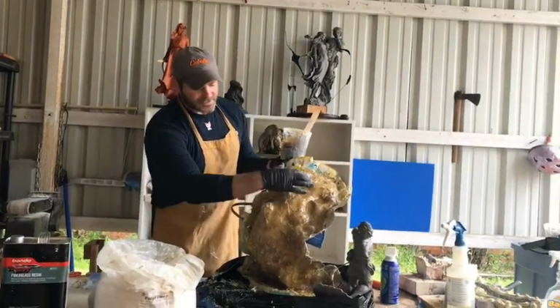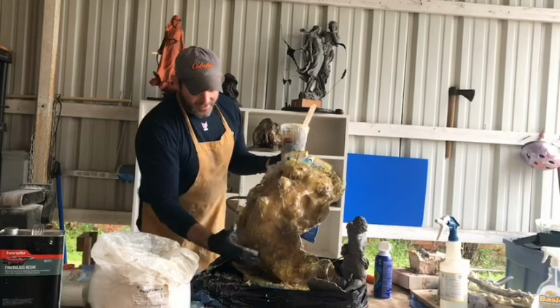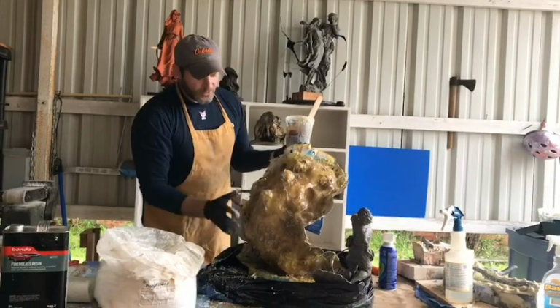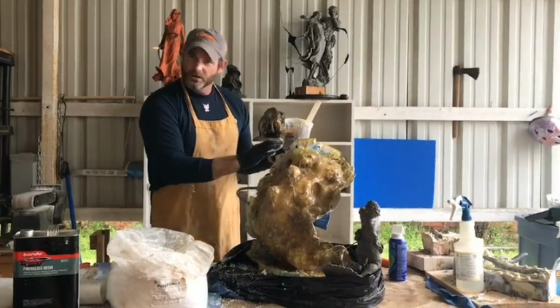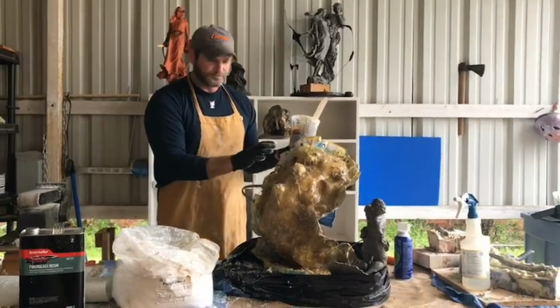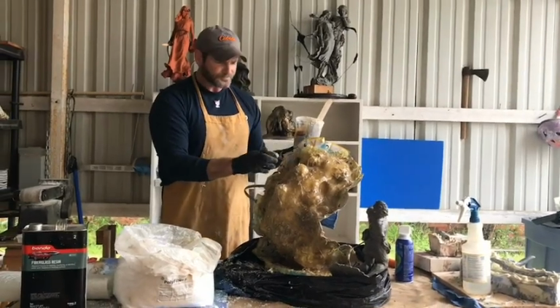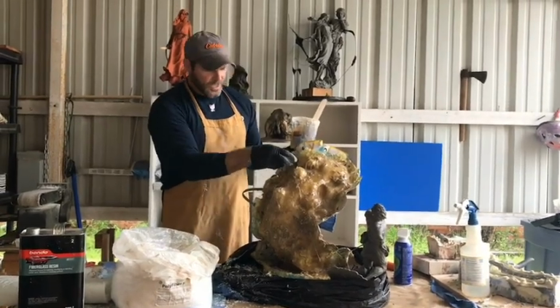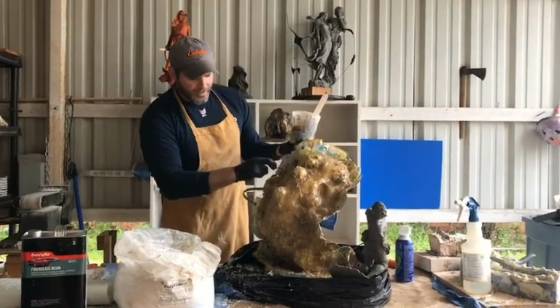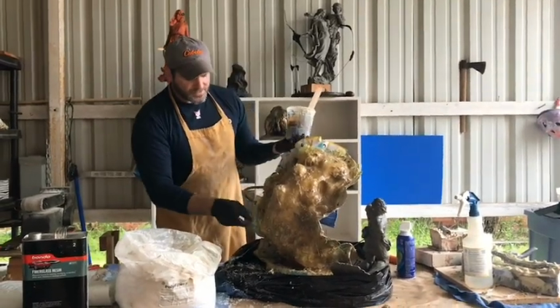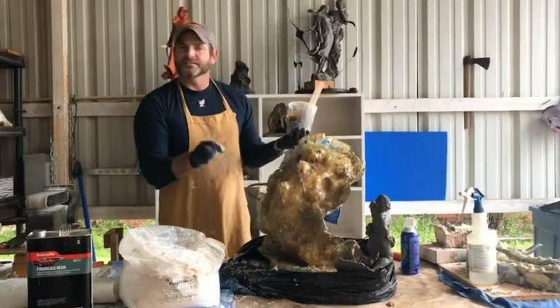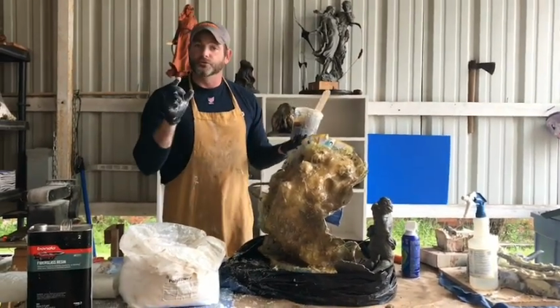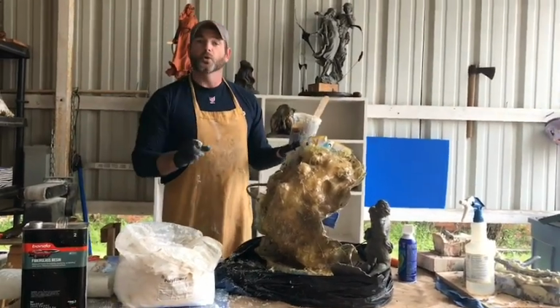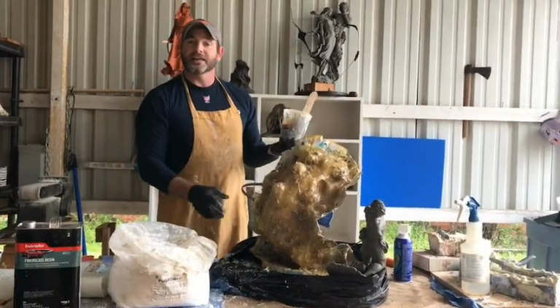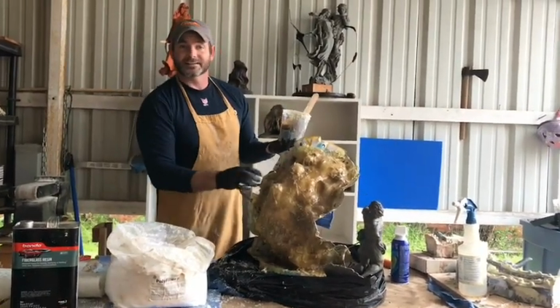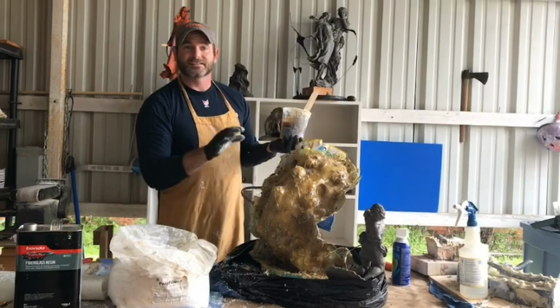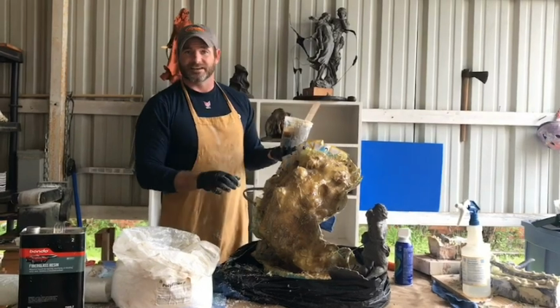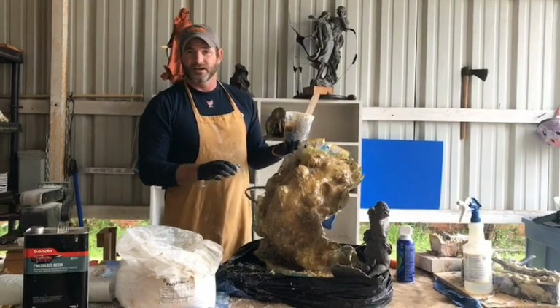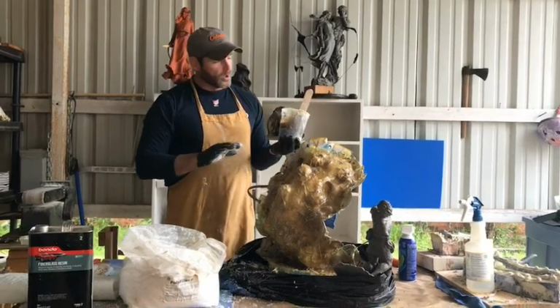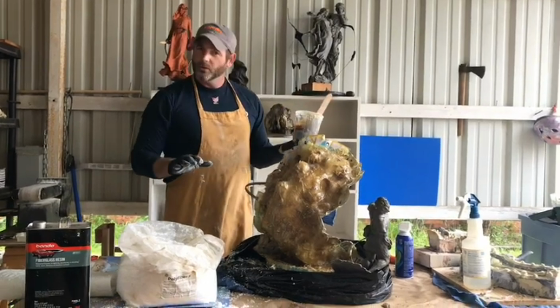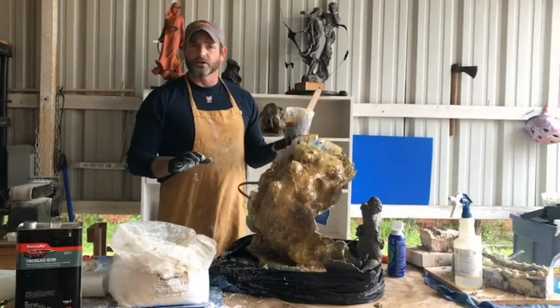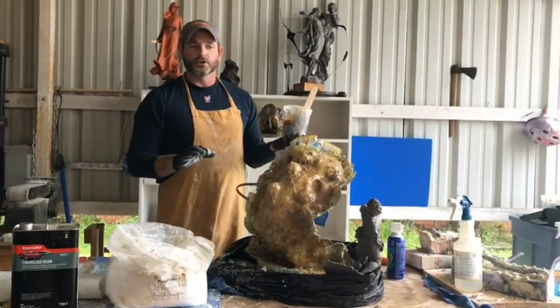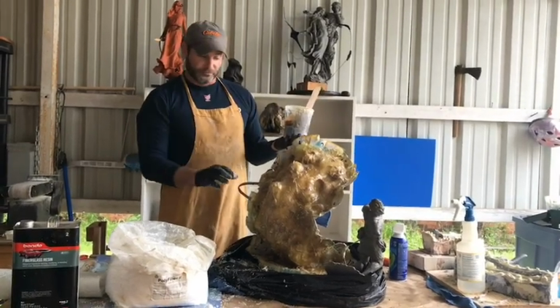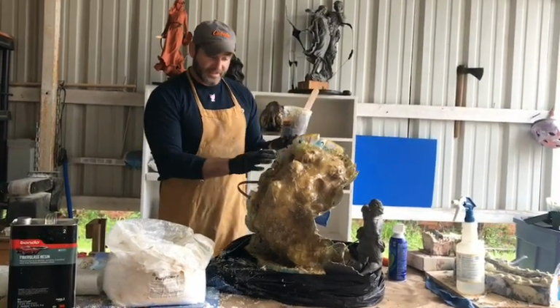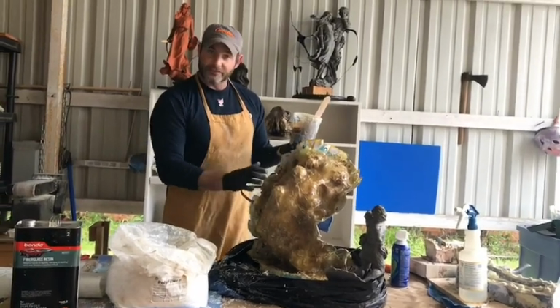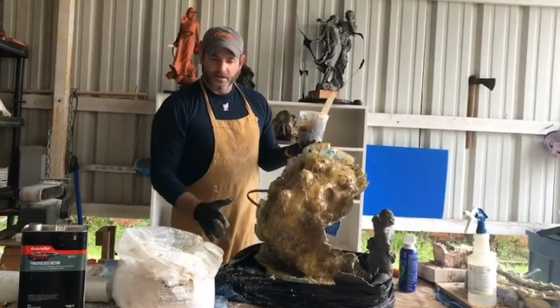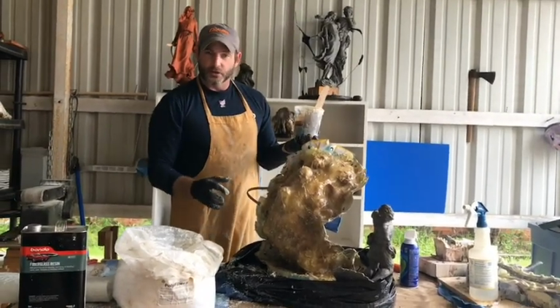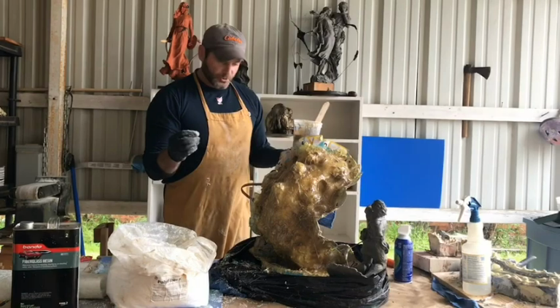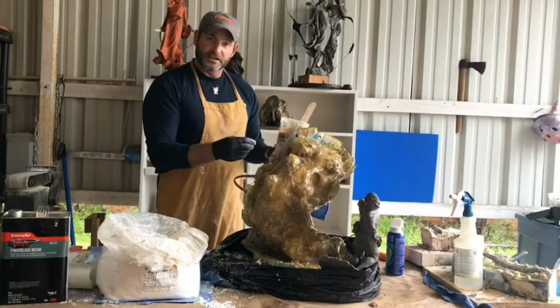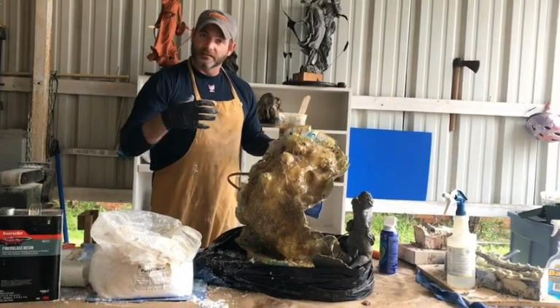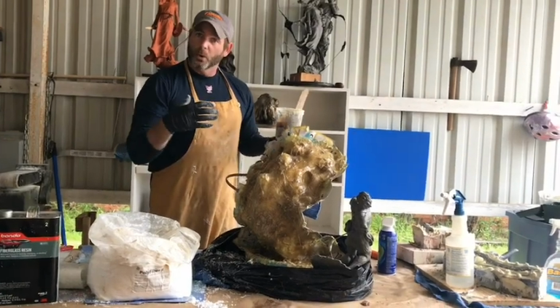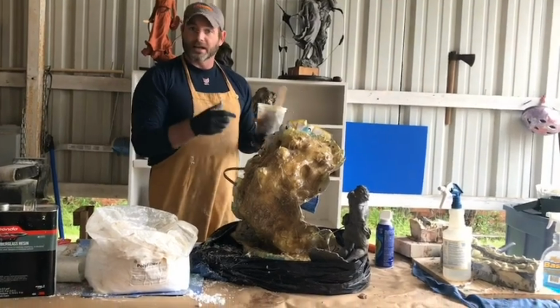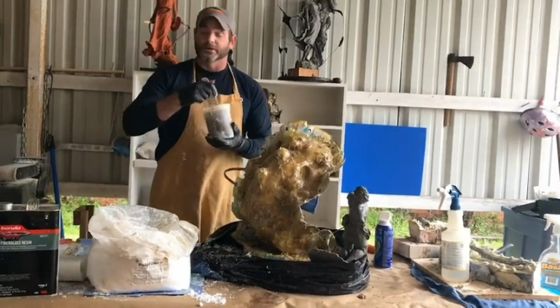Everything's going to need another little coat, but on the outsides you don't want it thin whatsoever. You want them thick and heavy so your bolts can fit in and they won't break later.